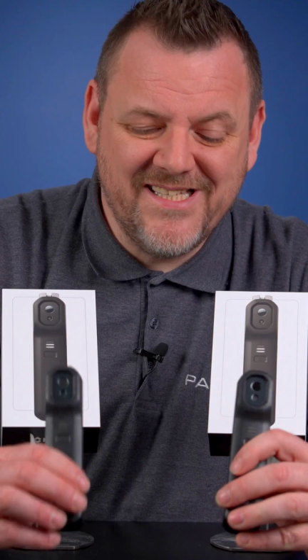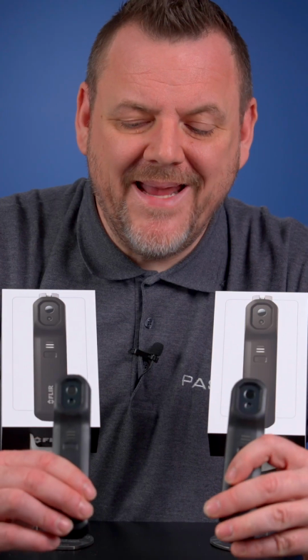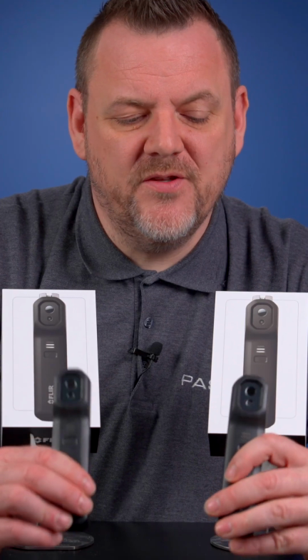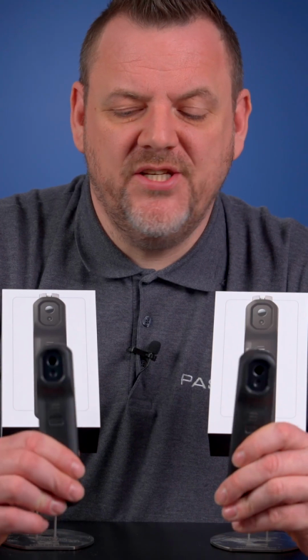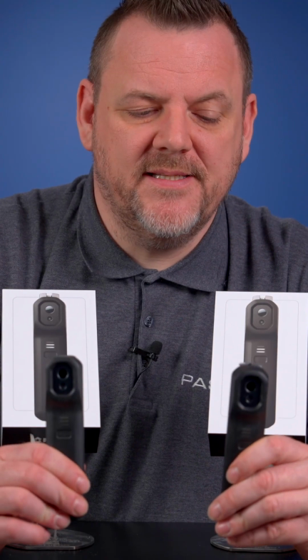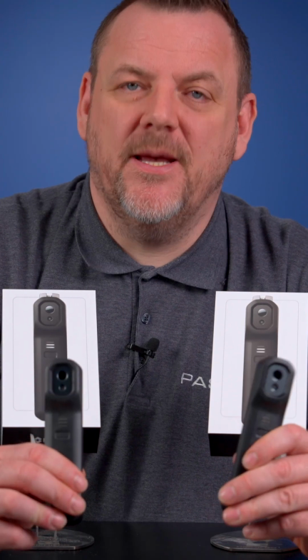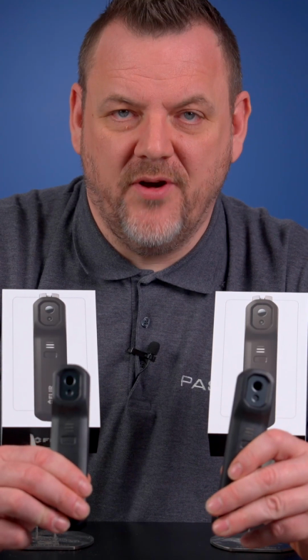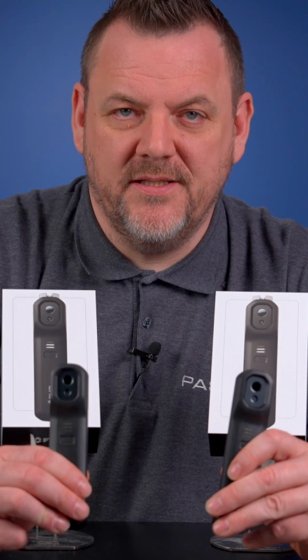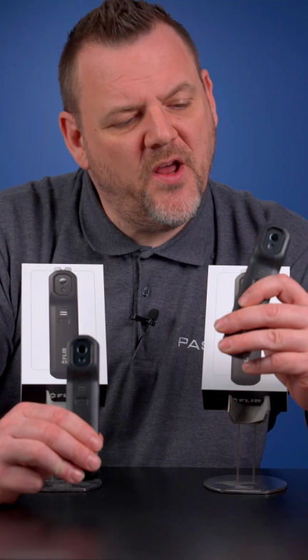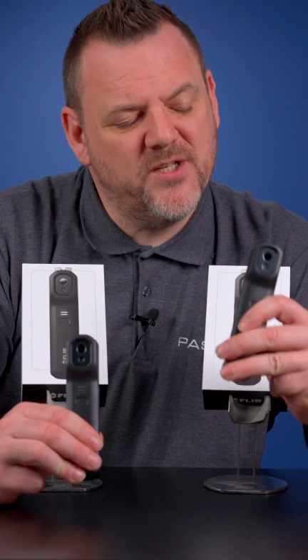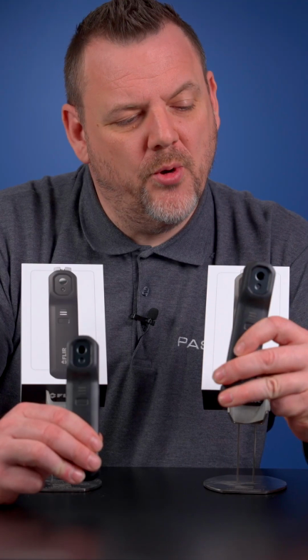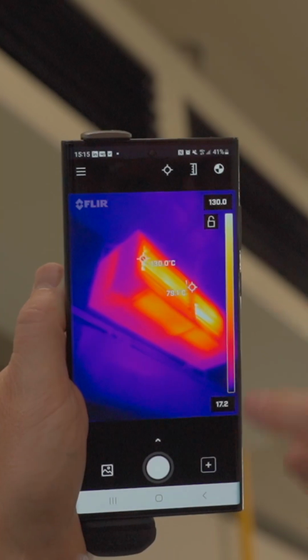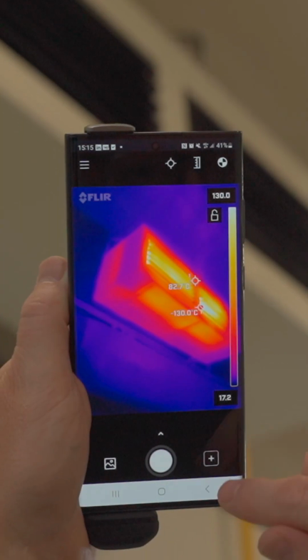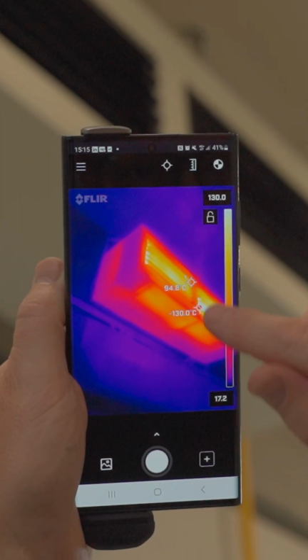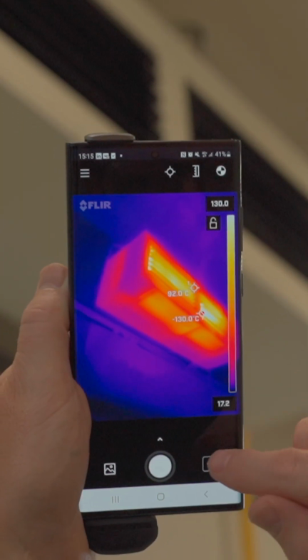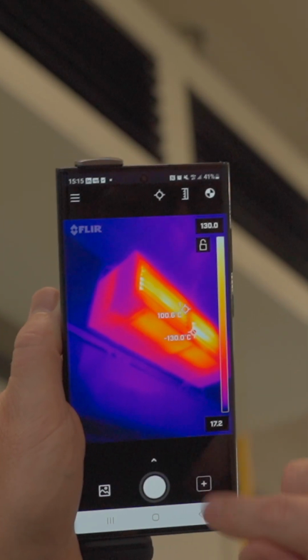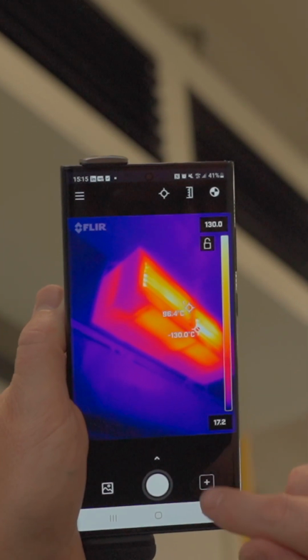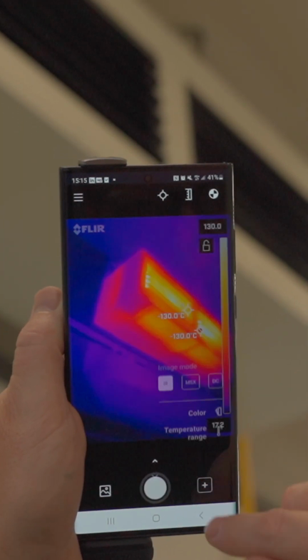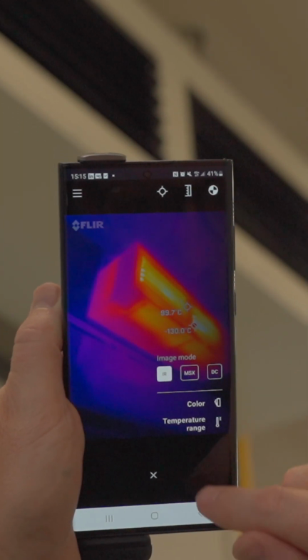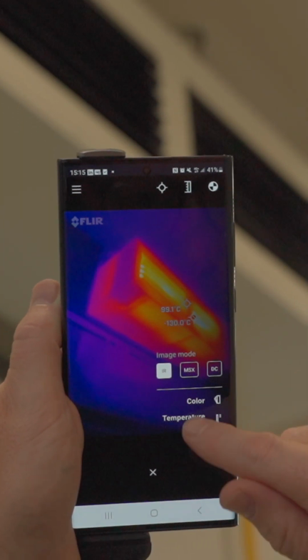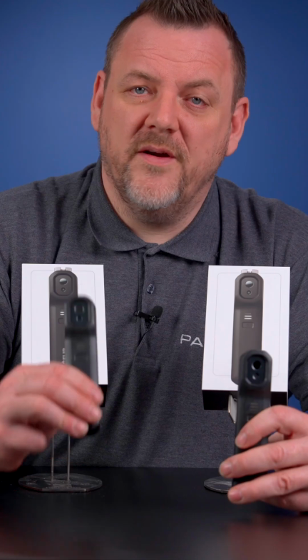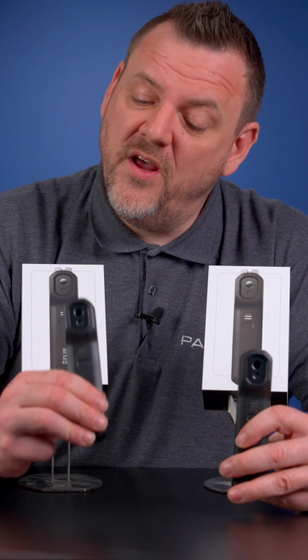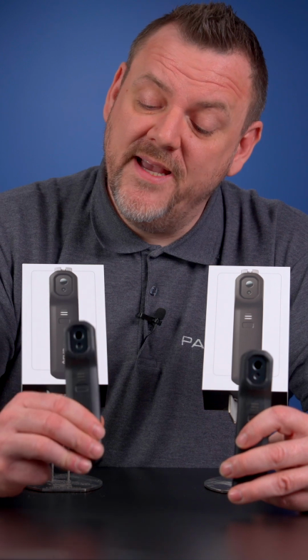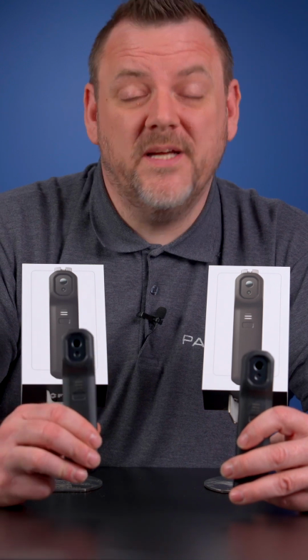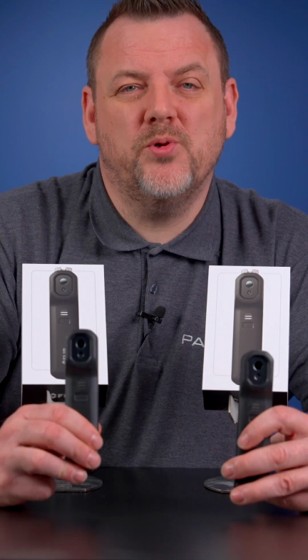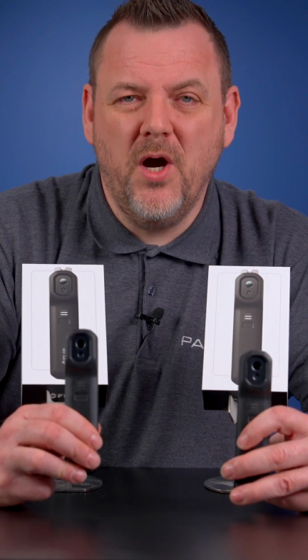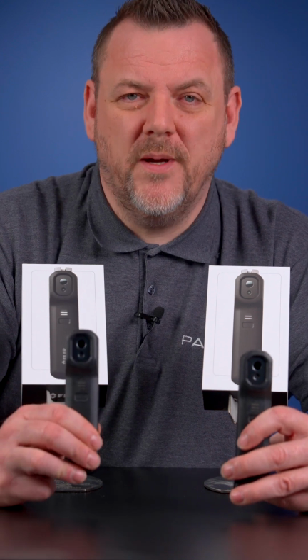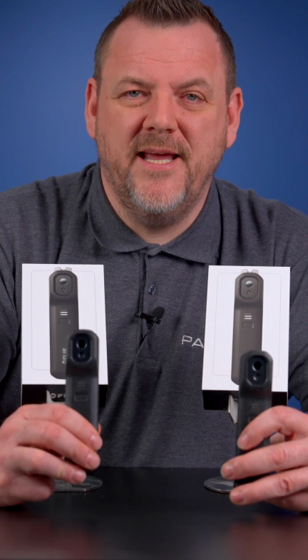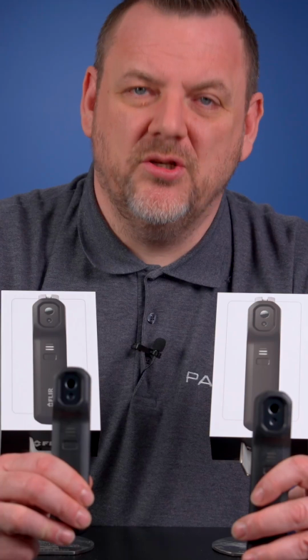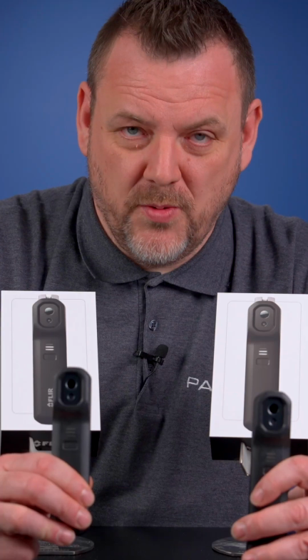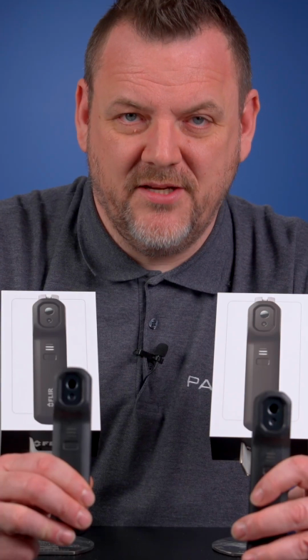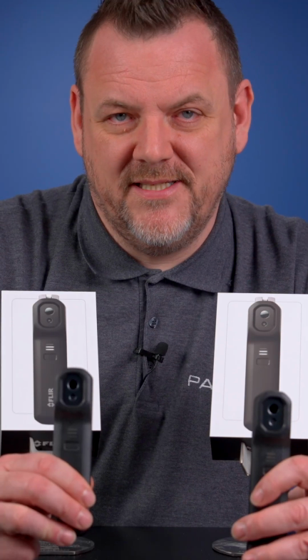The second main difference with these units is temperature range. The FLIR ONE EDGE PRO measures between minus 20 and 400 degrees Celsius, whereas the FLIR ONE EDGE measures between minus 20 and 120 degrees Celsius.